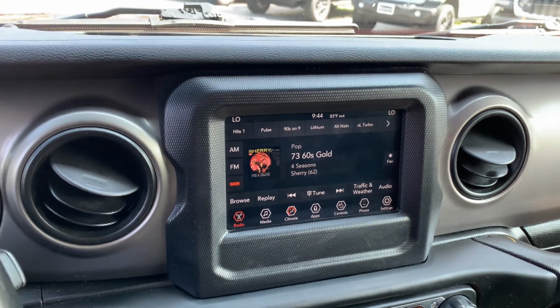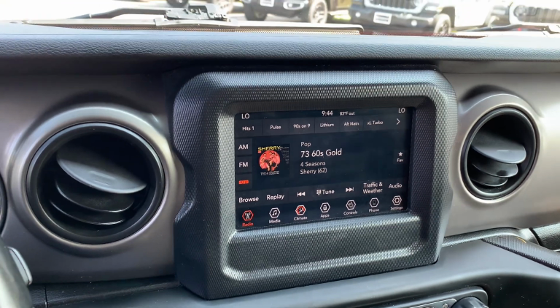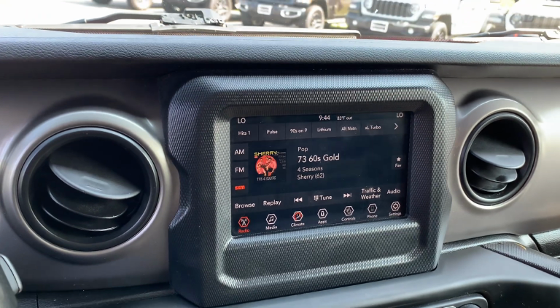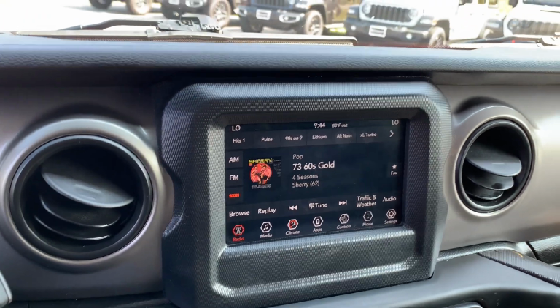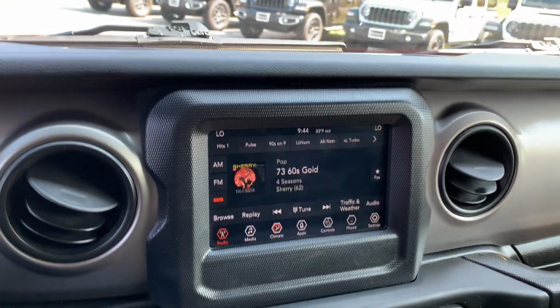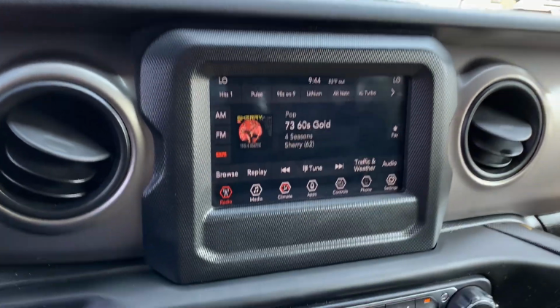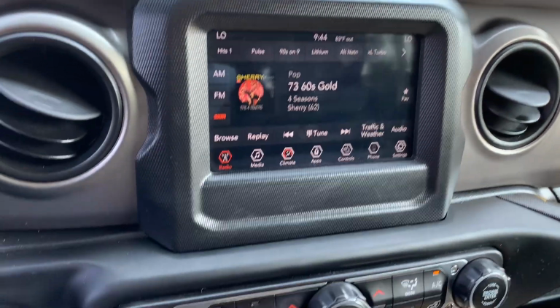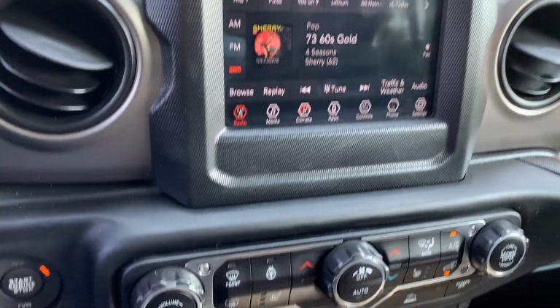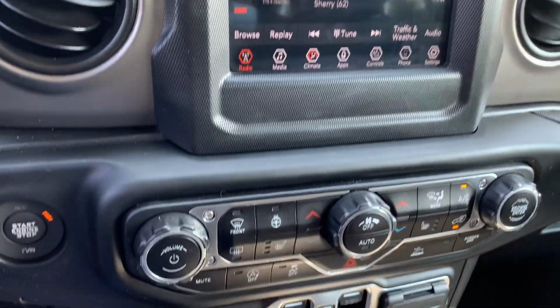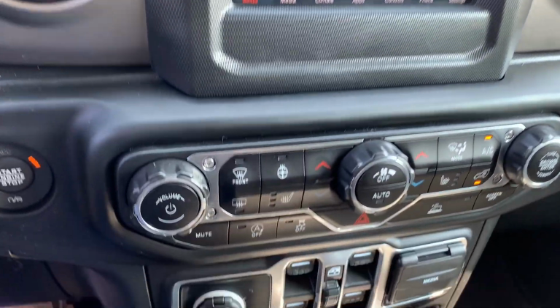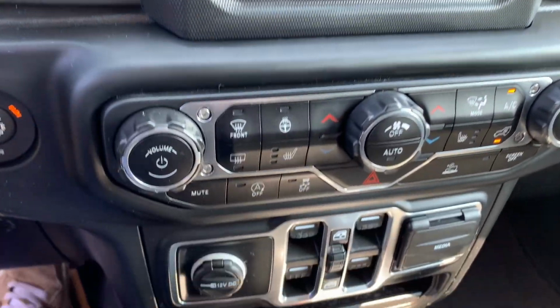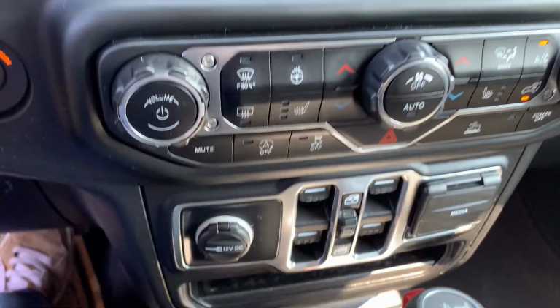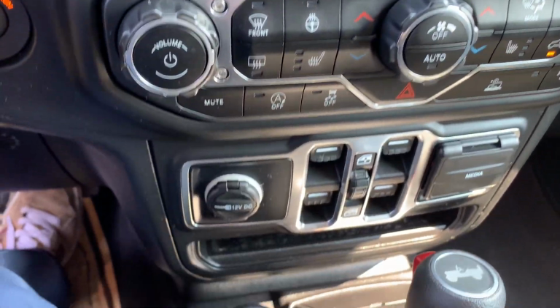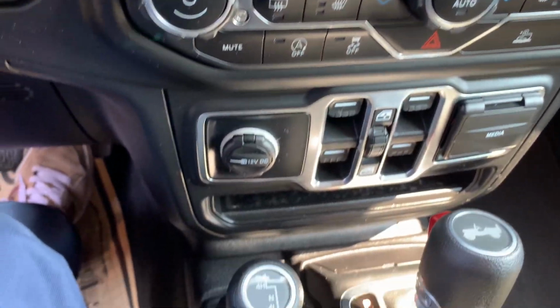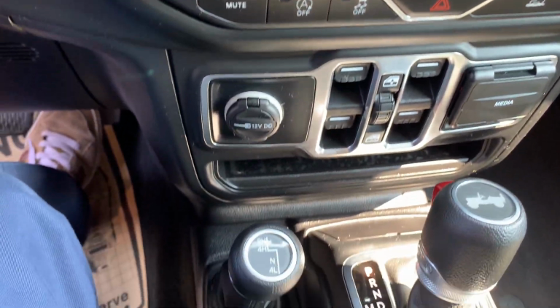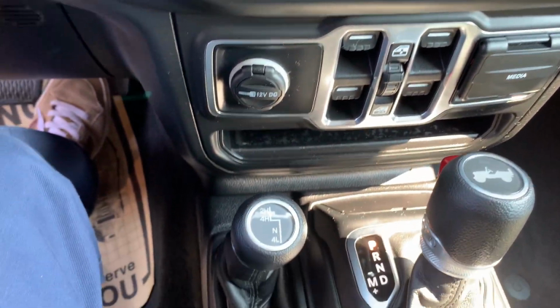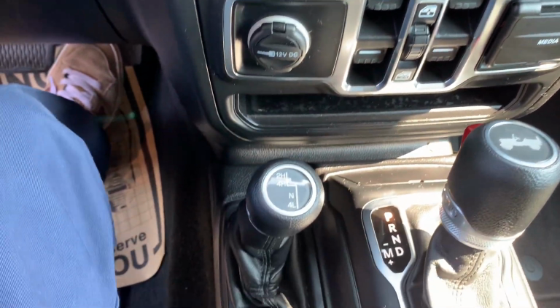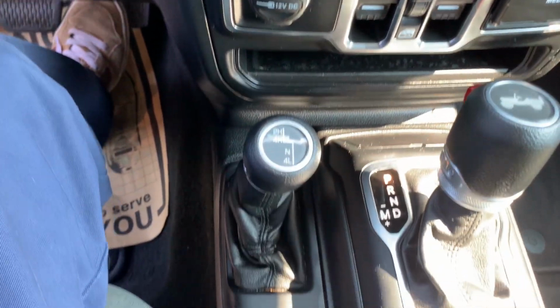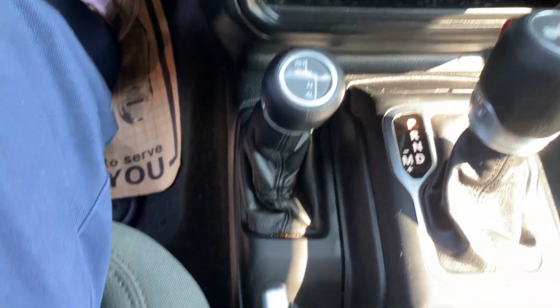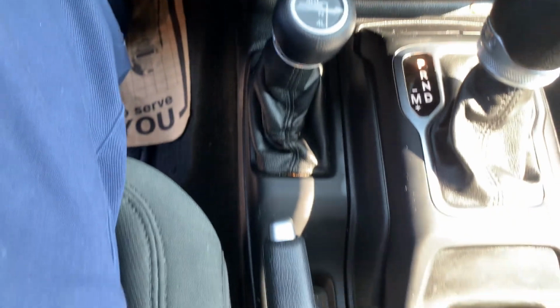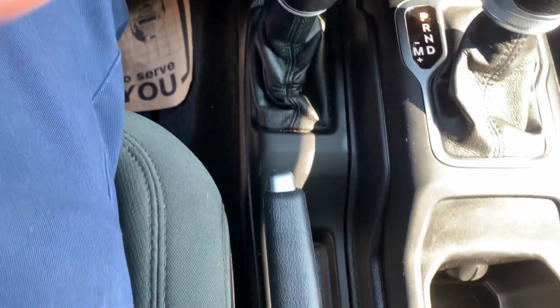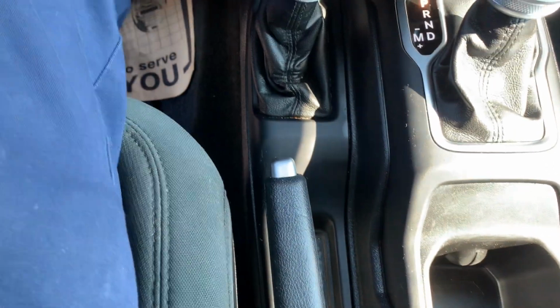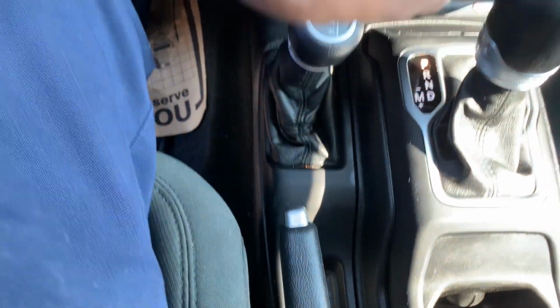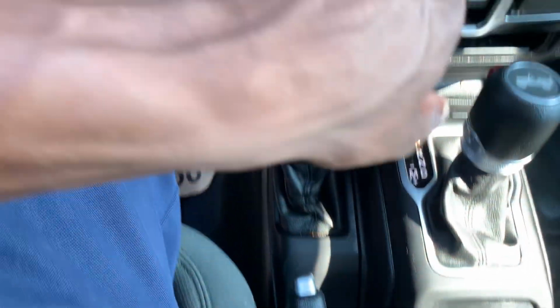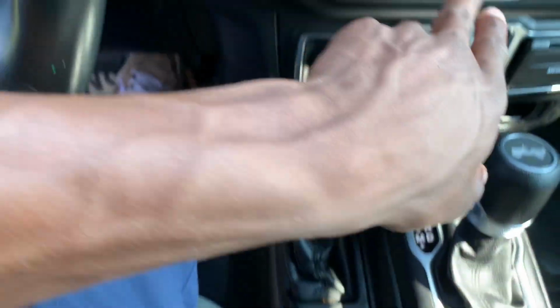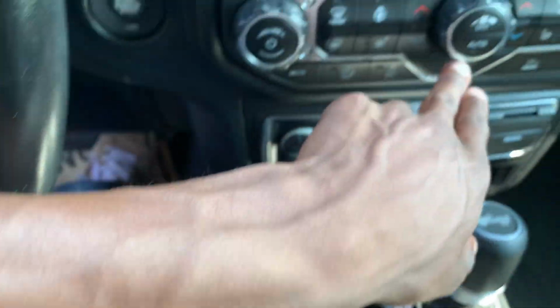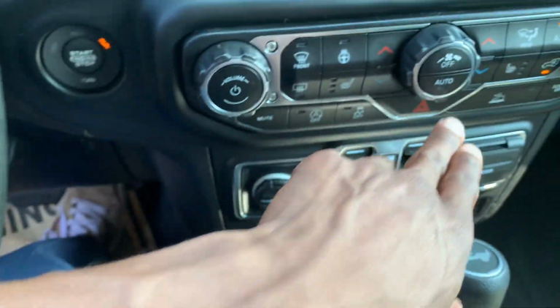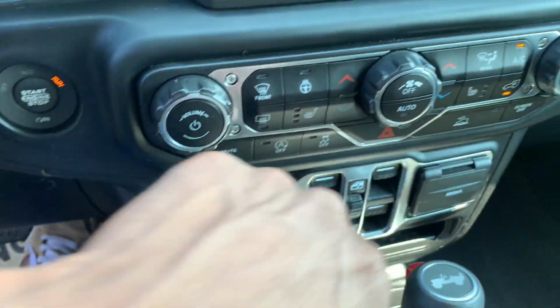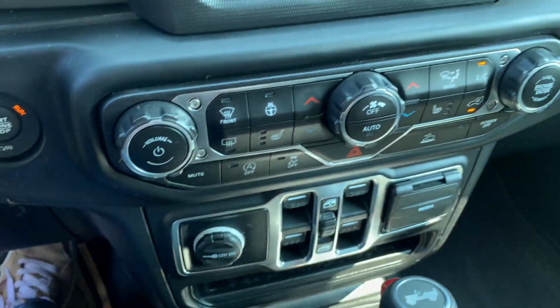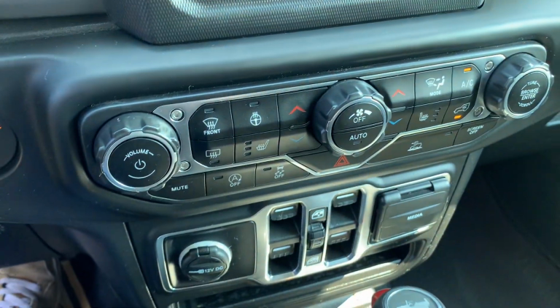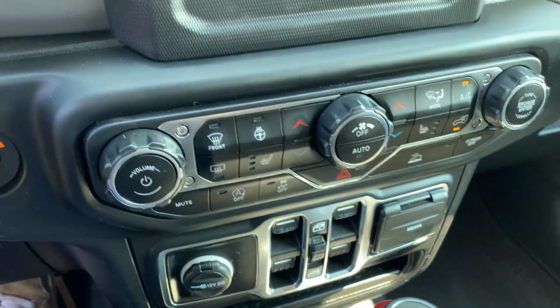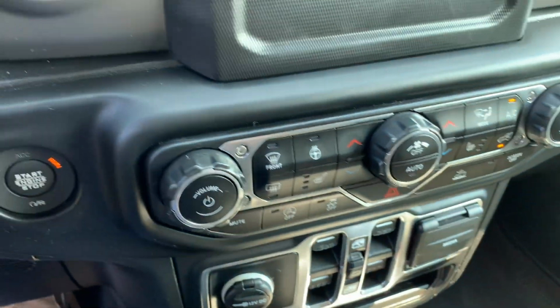You're going to have four-wheel drive on the vehicle. It has the remote starter and the heated seats and heated steering wheel, all right there on the touchscreen.